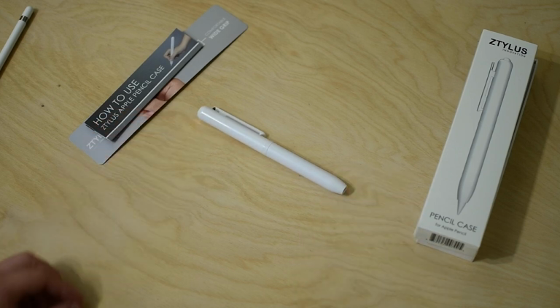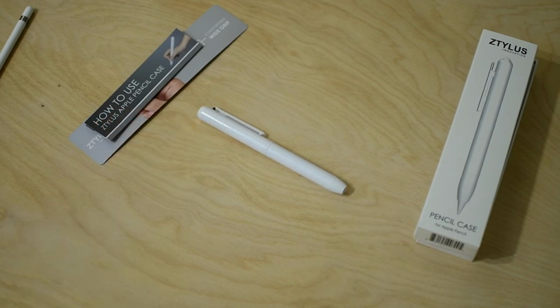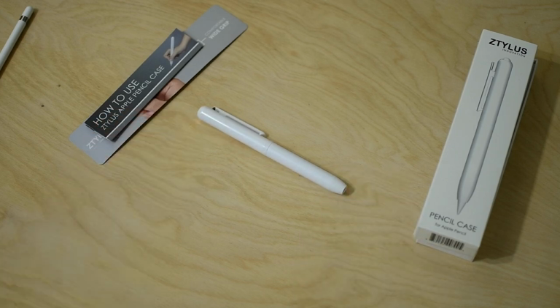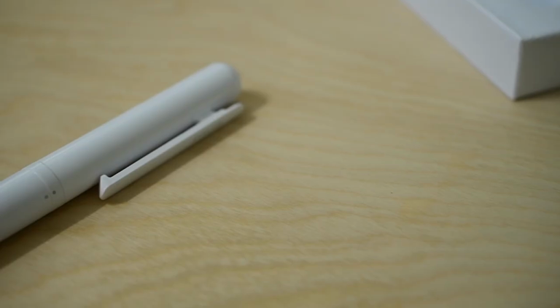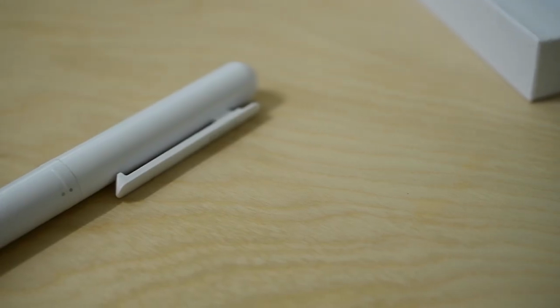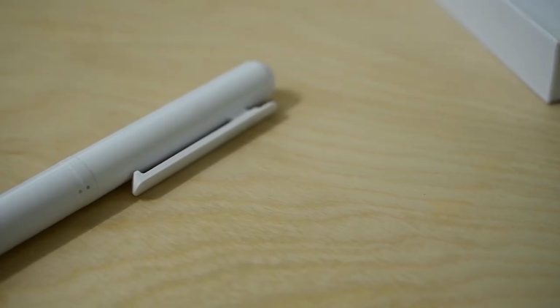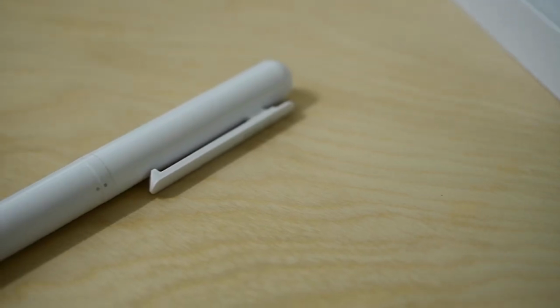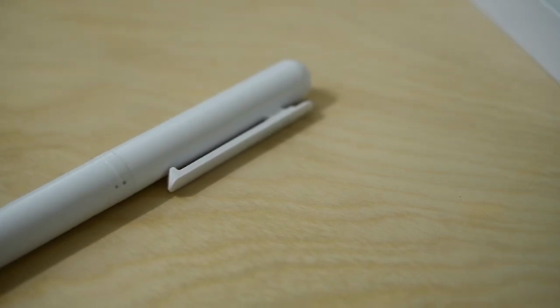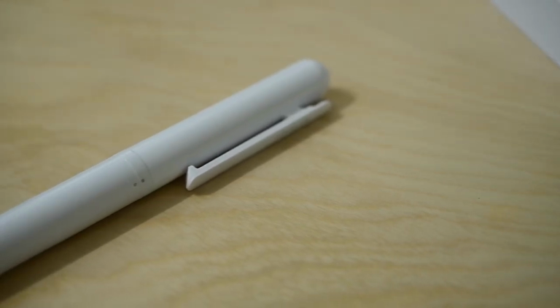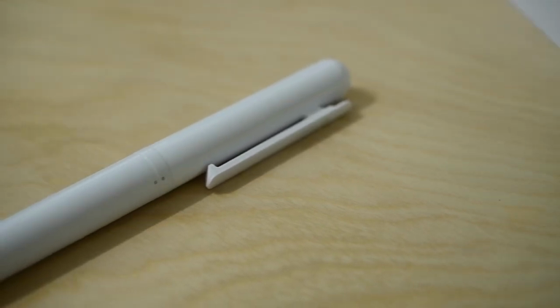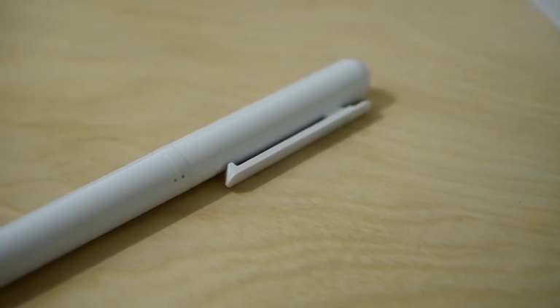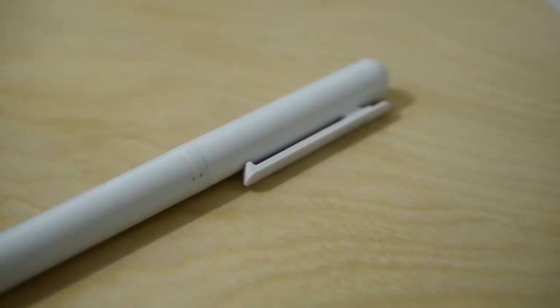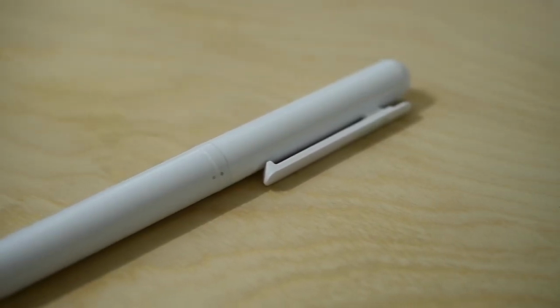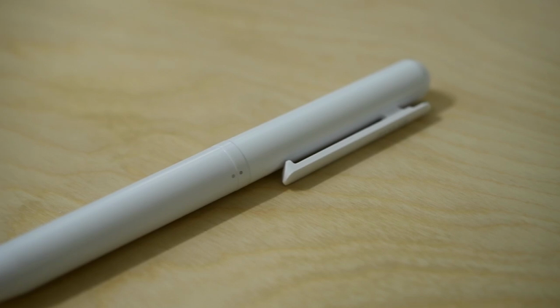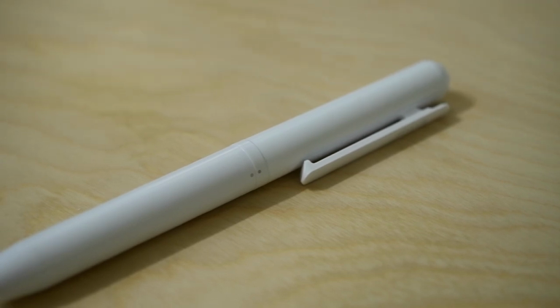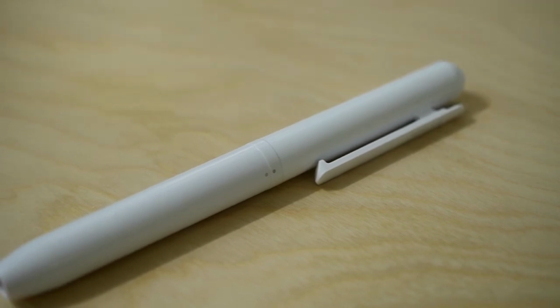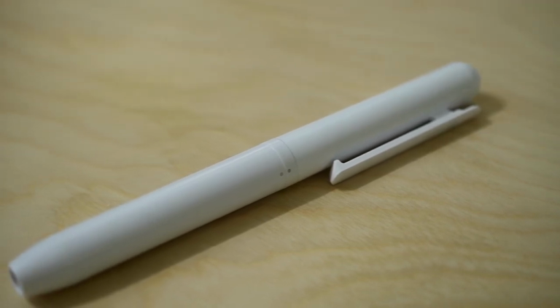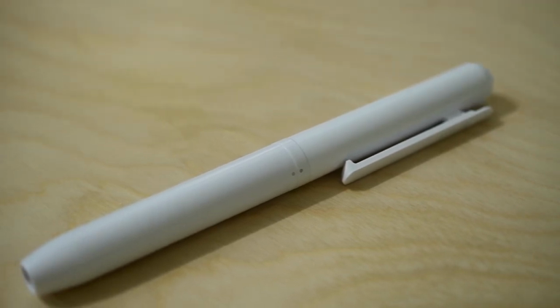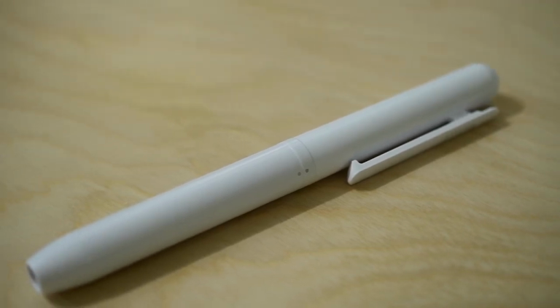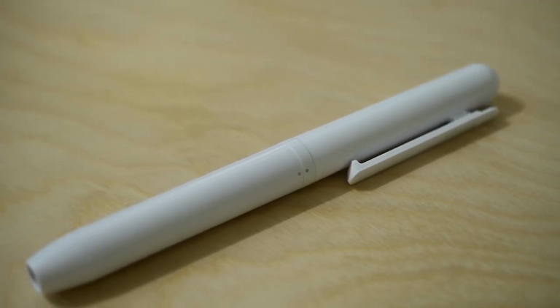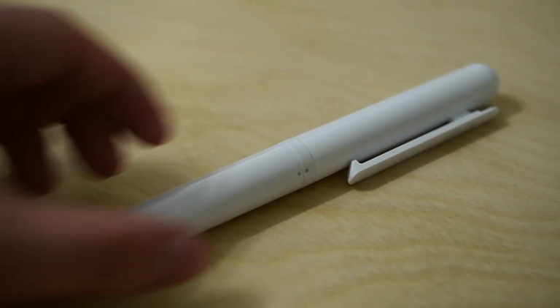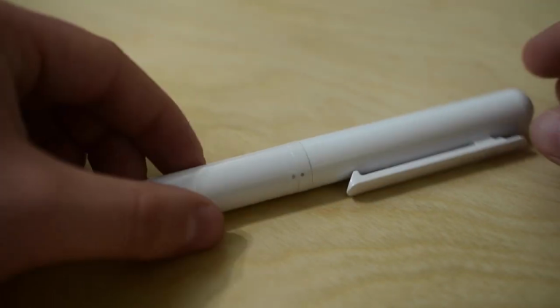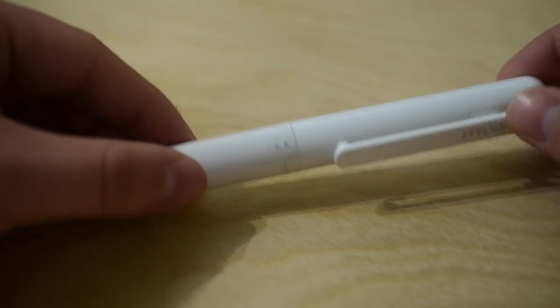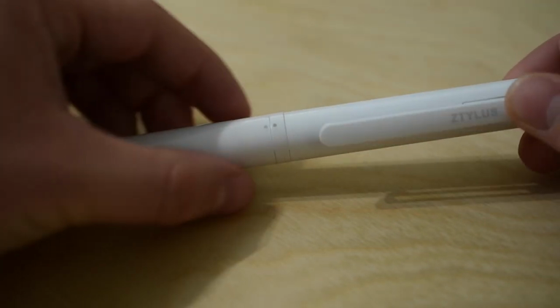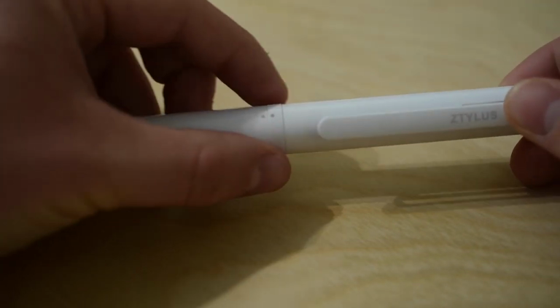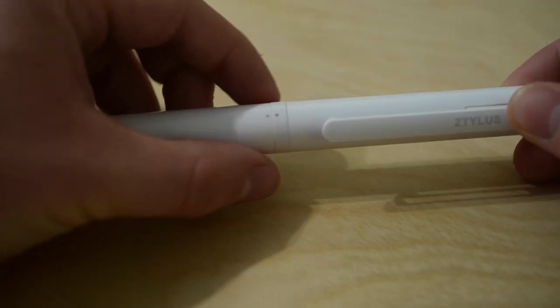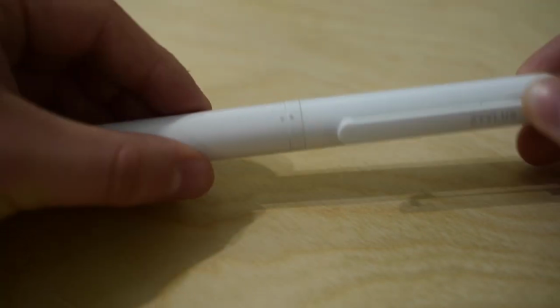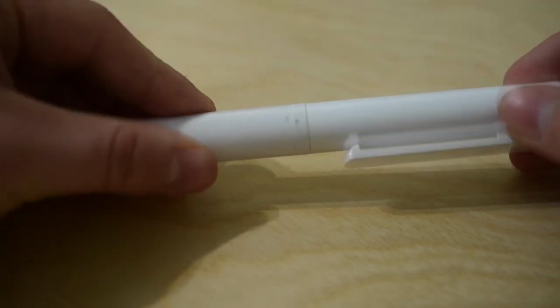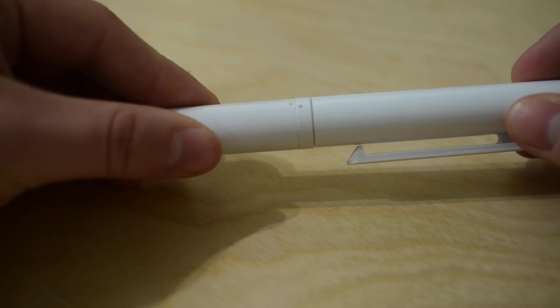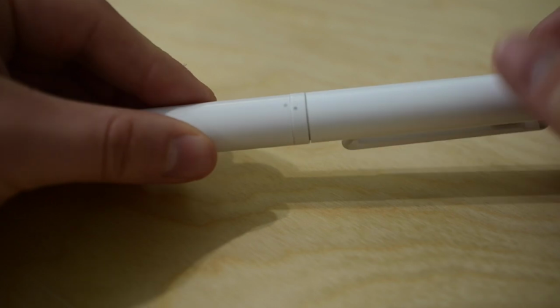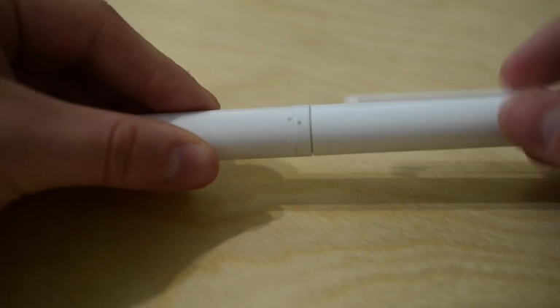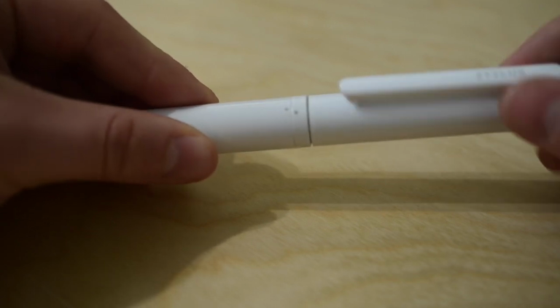When you open it up it's fairly simple — you just have the case itself. It's made out of white plastic and it is hollow inside, so it is very light when you first pick it up because they don't want to add too much weight to the Apple Pencil itself.